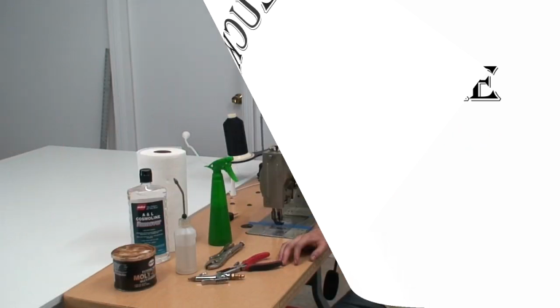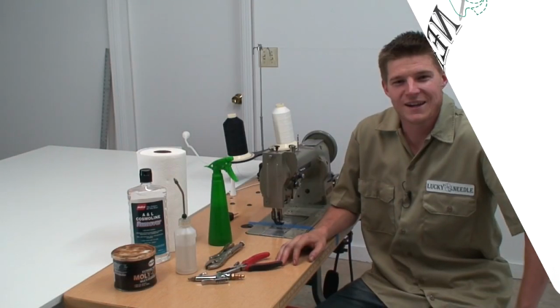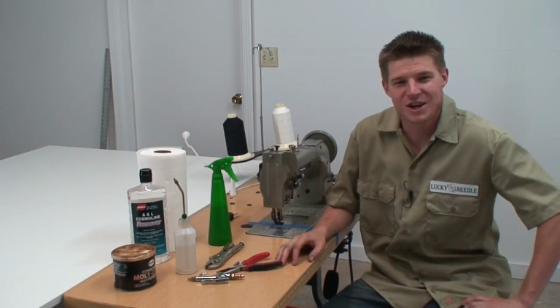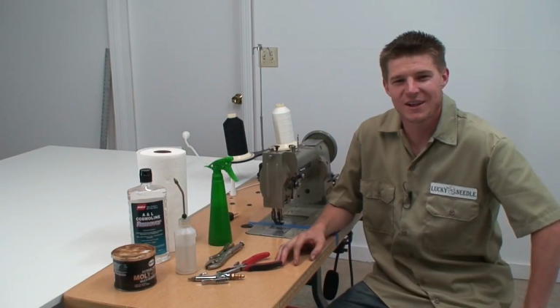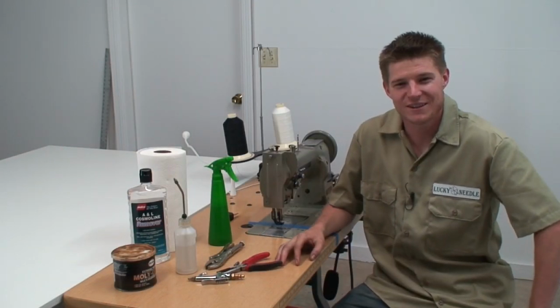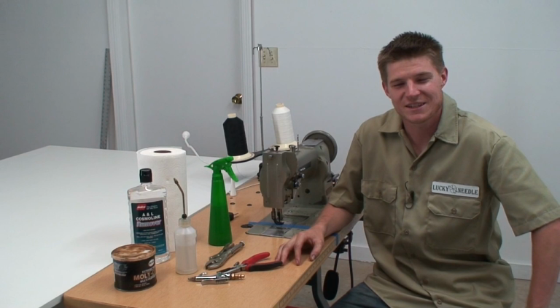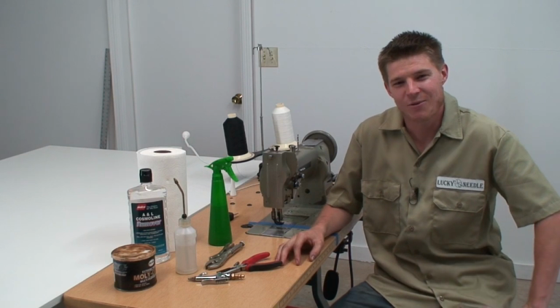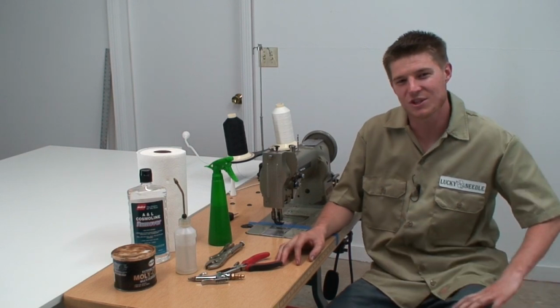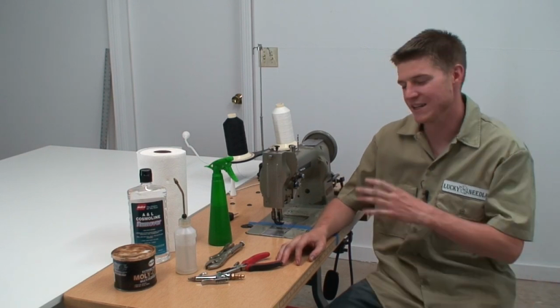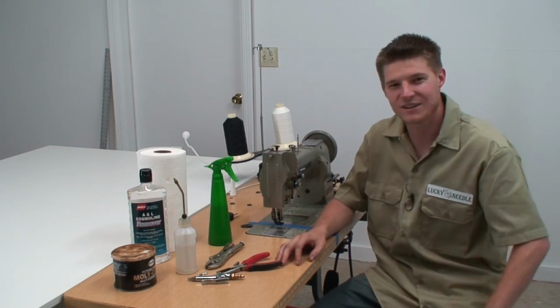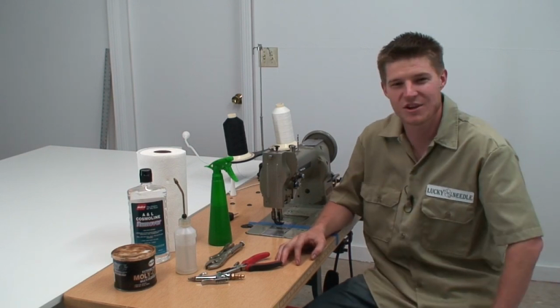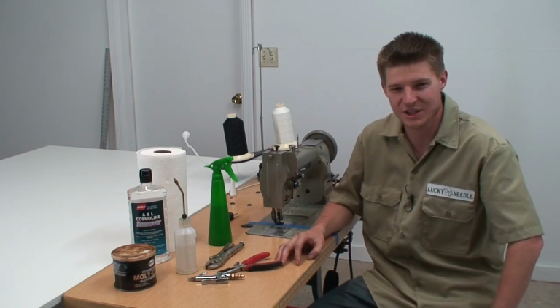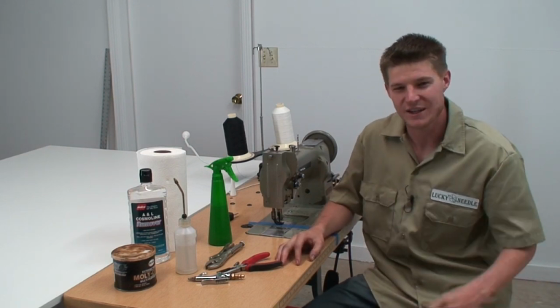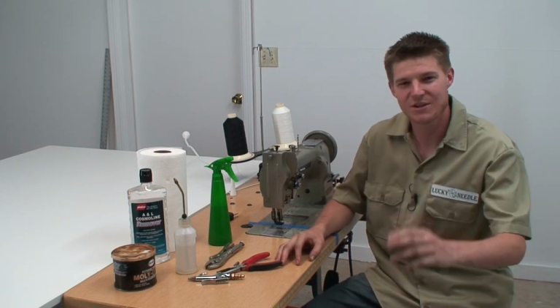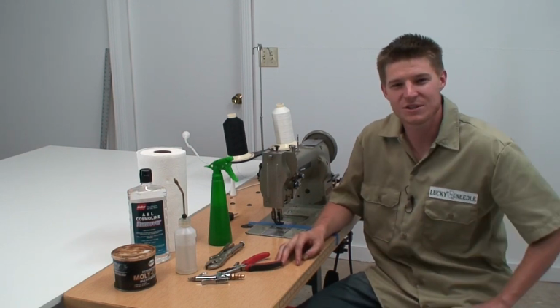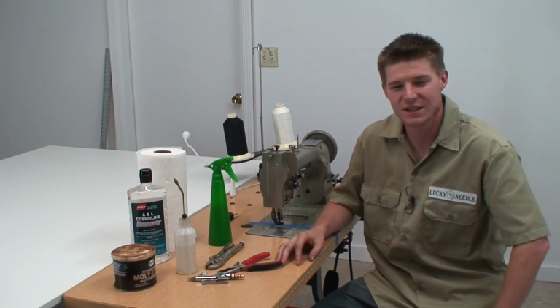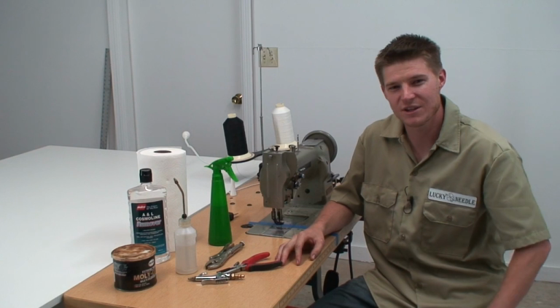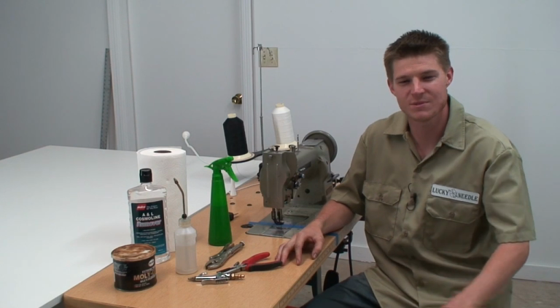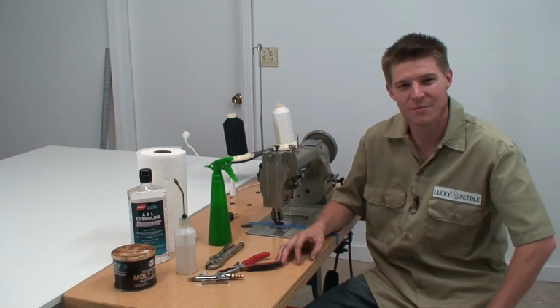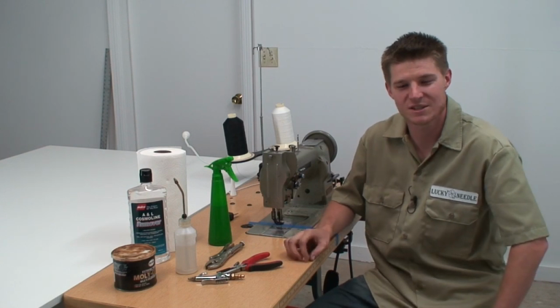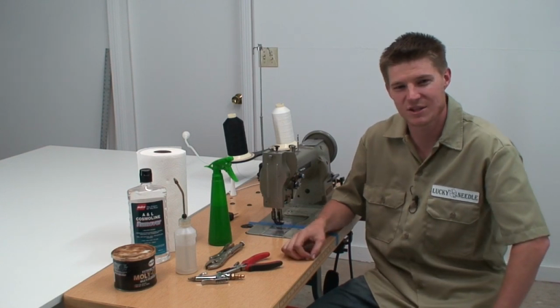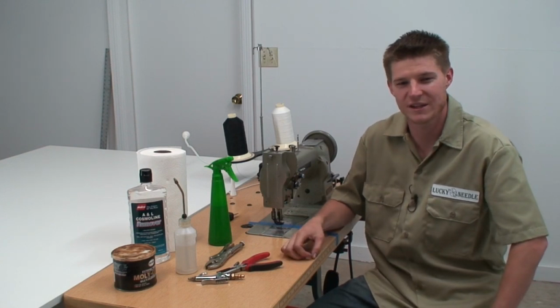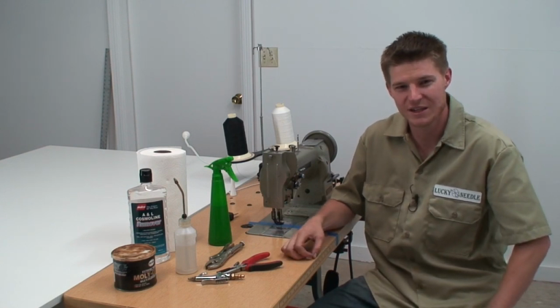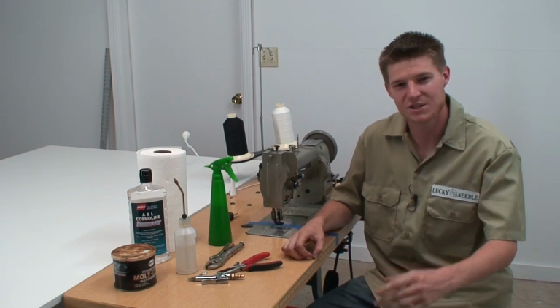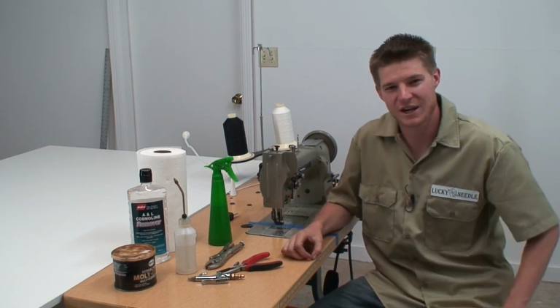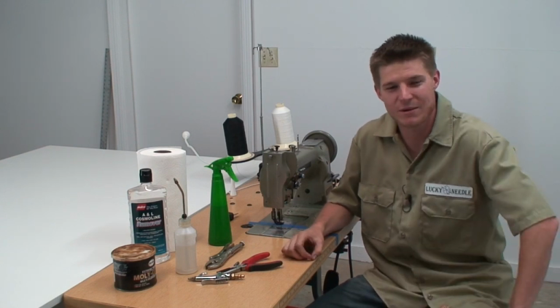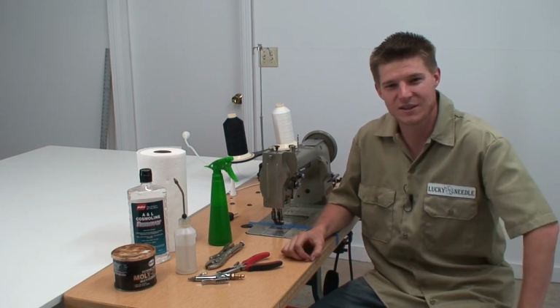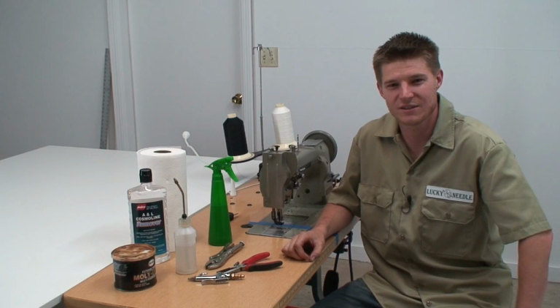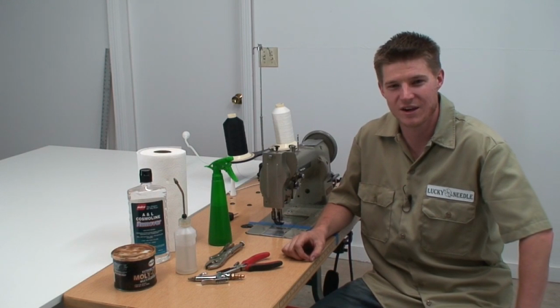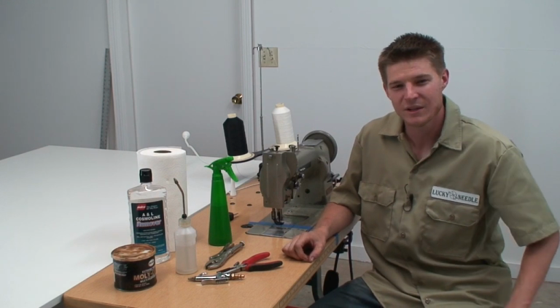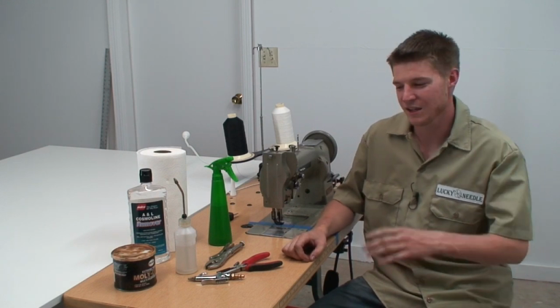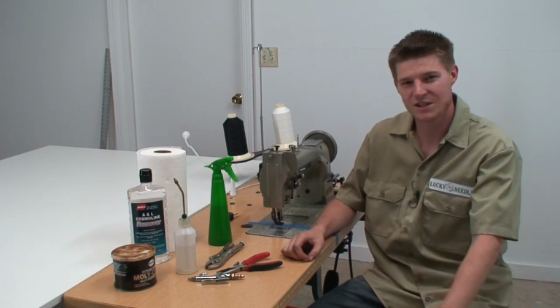Hey guys, this is John from the Lucky Needle and today I wanted to show you guys how to clean your sewing machine. Let me know what you guys think of the video. Leave me some comments on some other stuff you'd like to see. Make sure you check out my website theluckyneedle.com and let's get started.